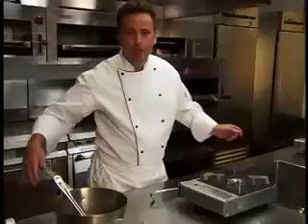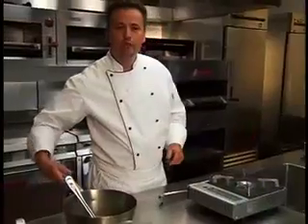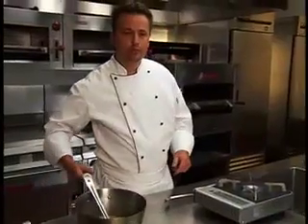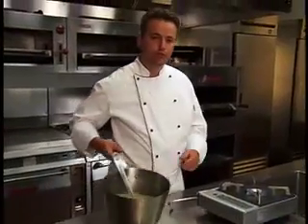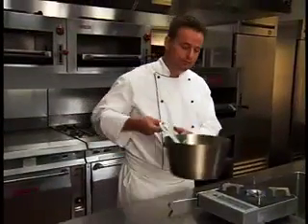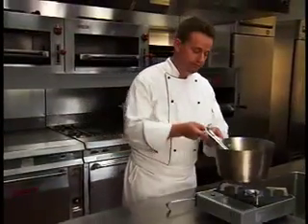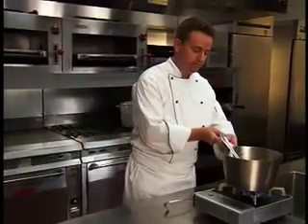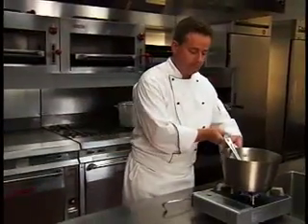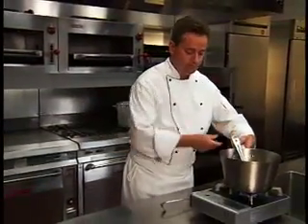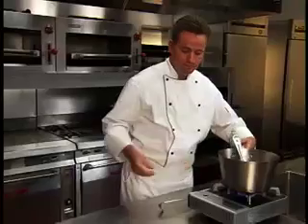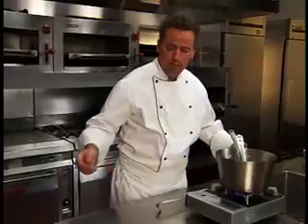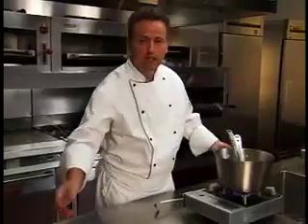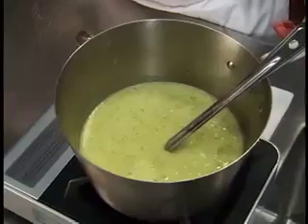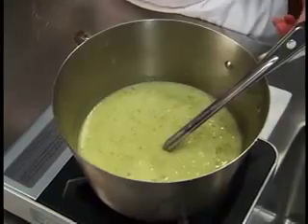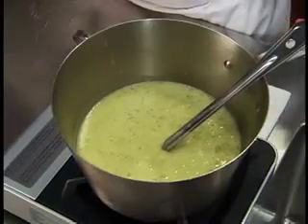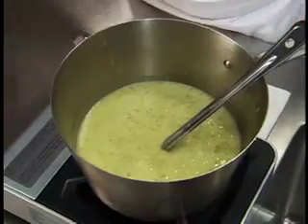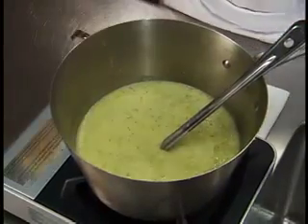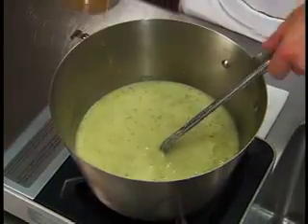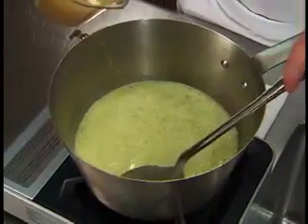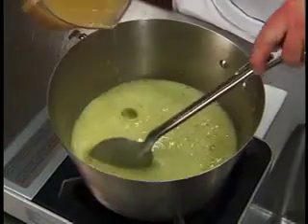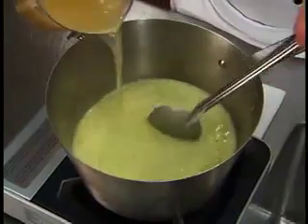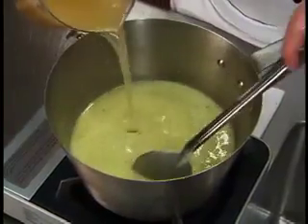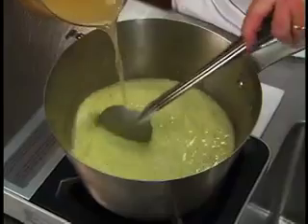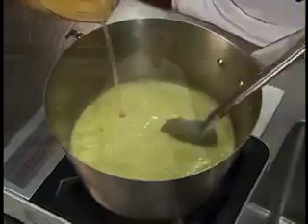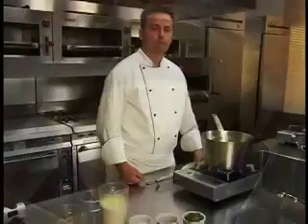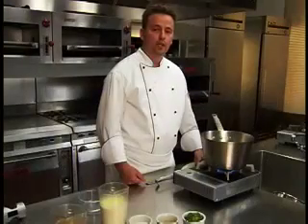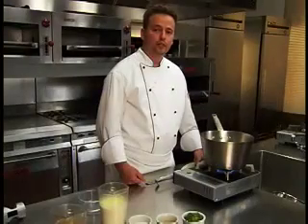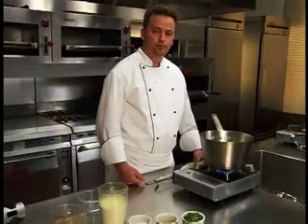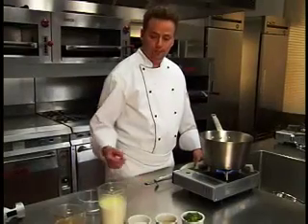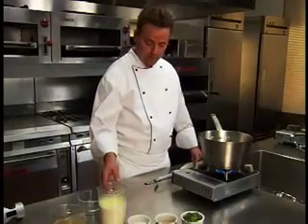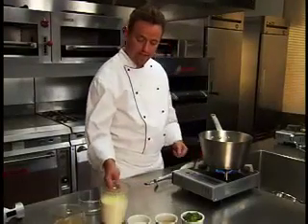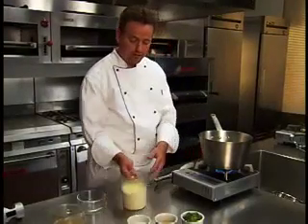Return the soup to the stove and adjust the consistency with hot stock if necessary. Bring the soup to a simmer and add hot cream.